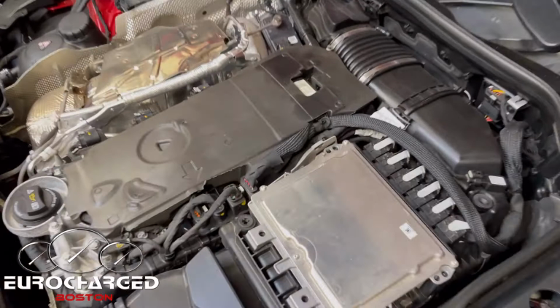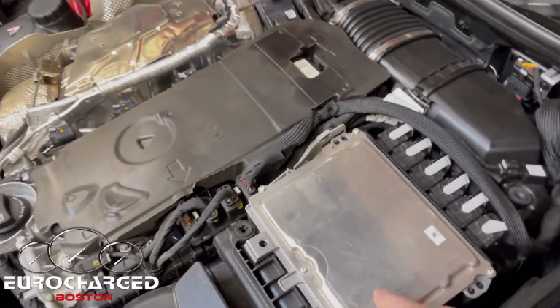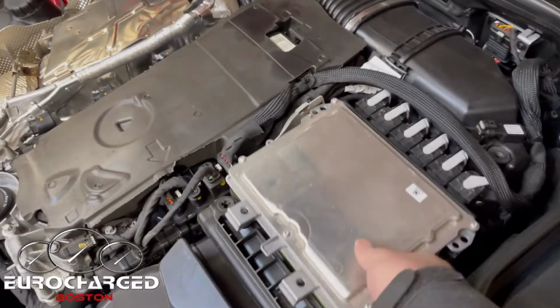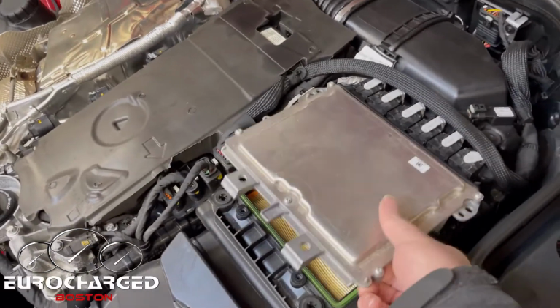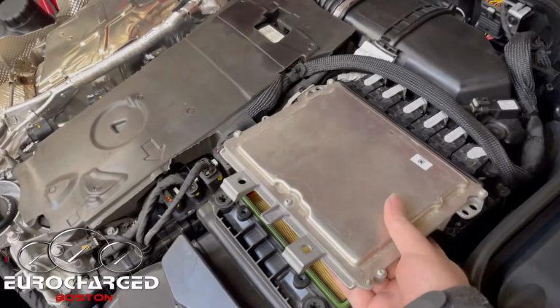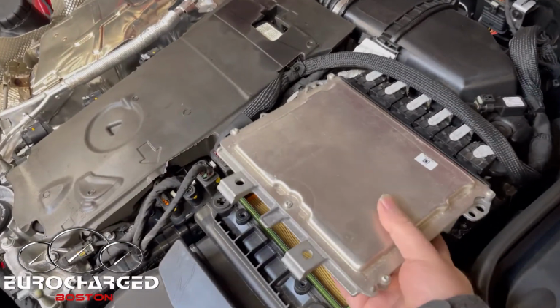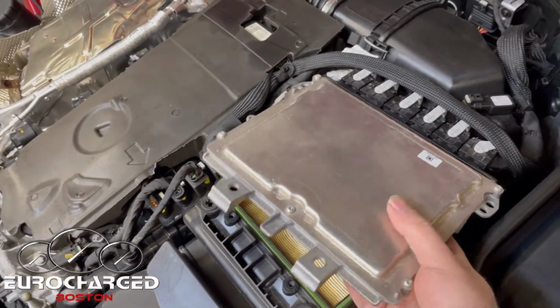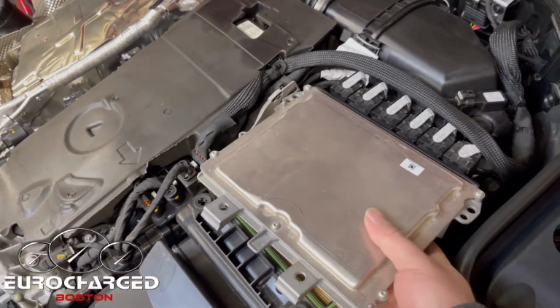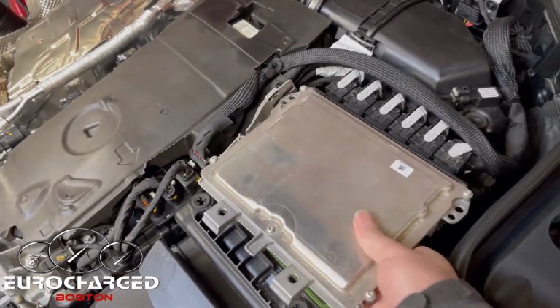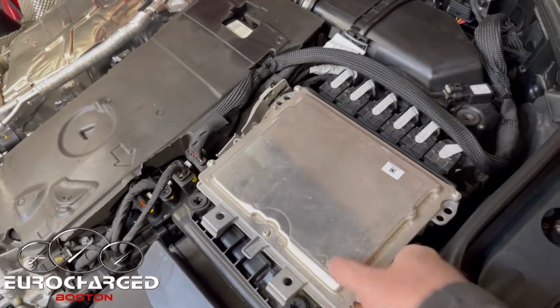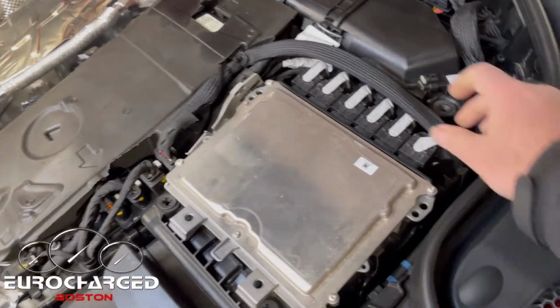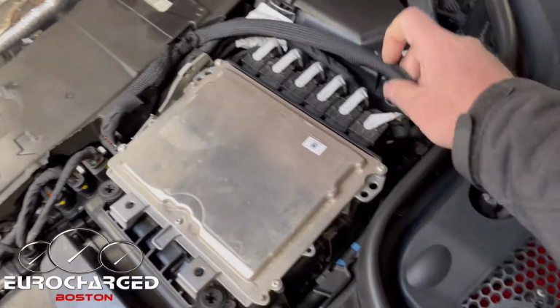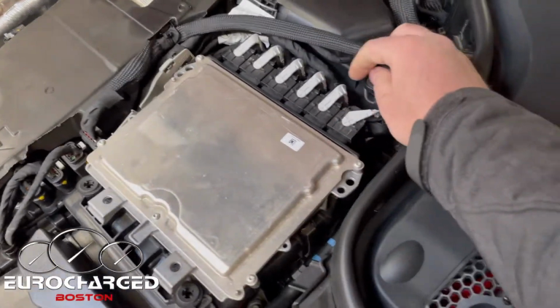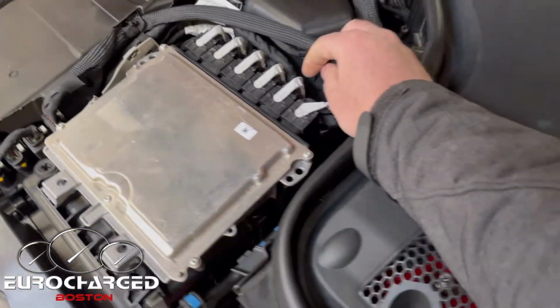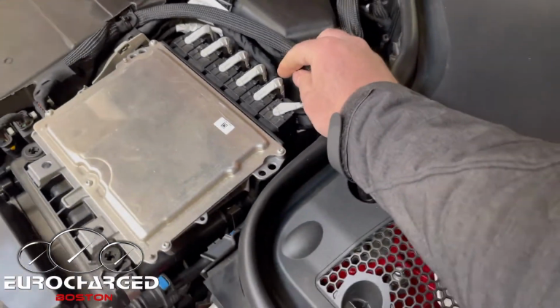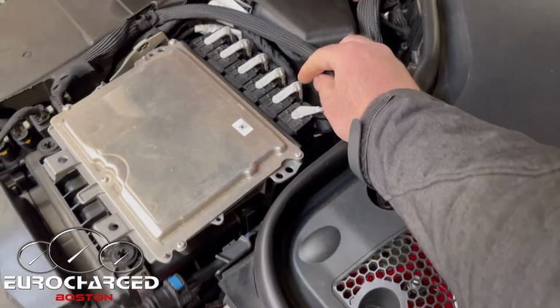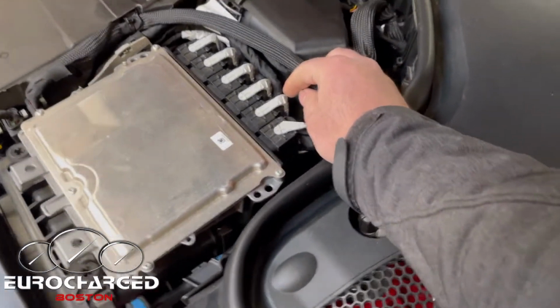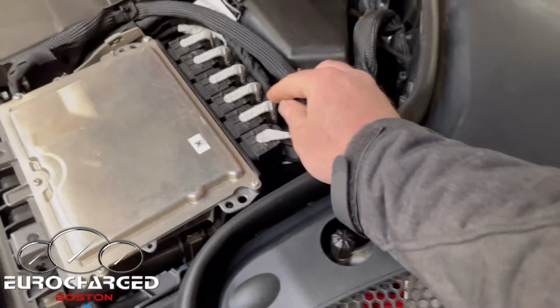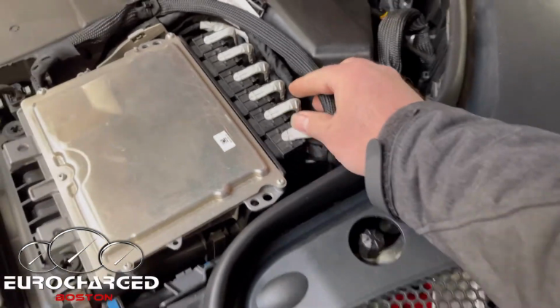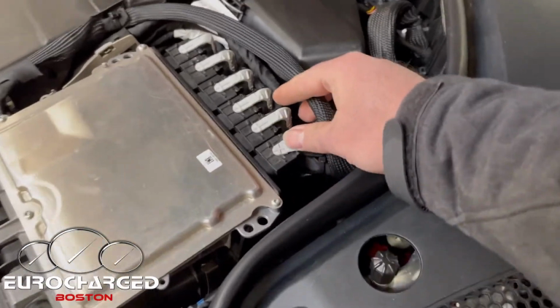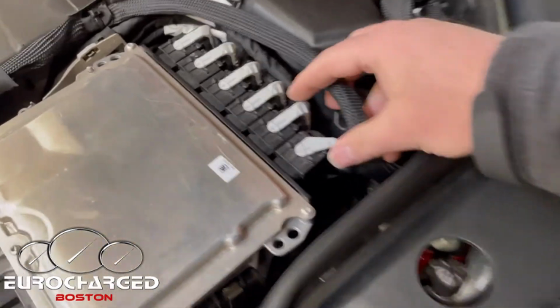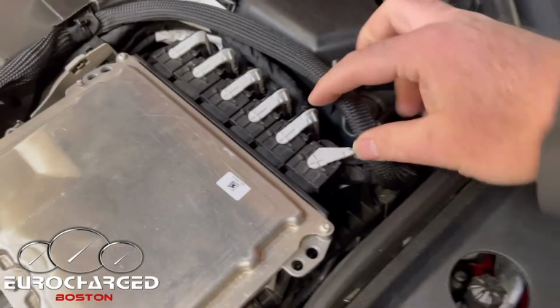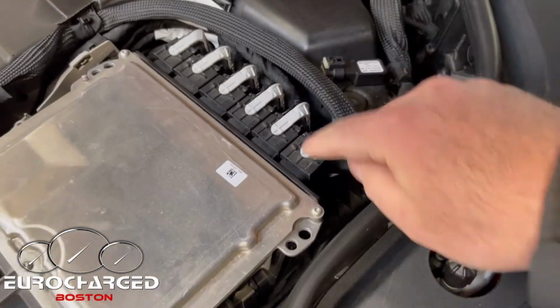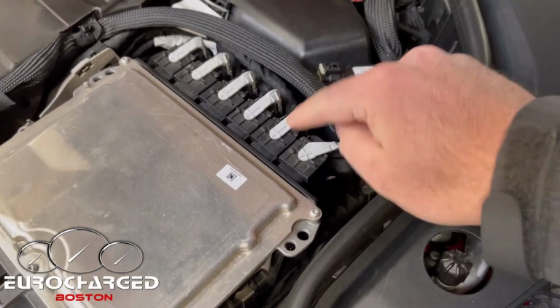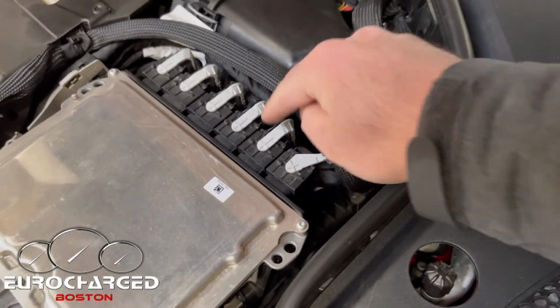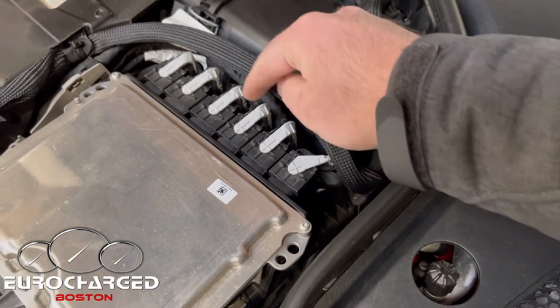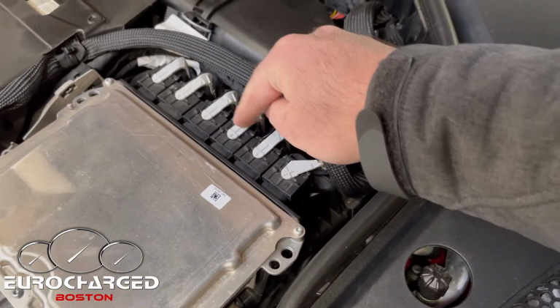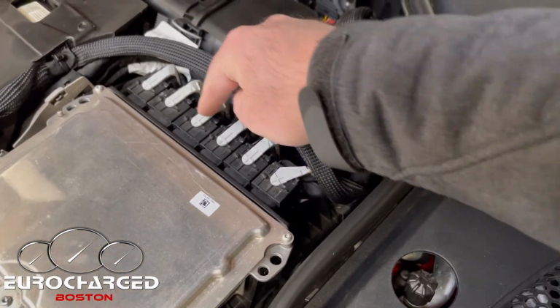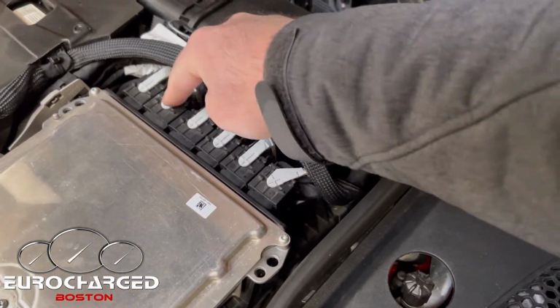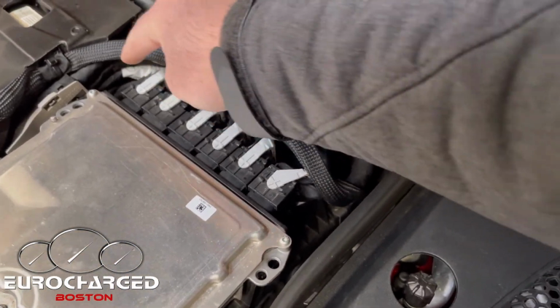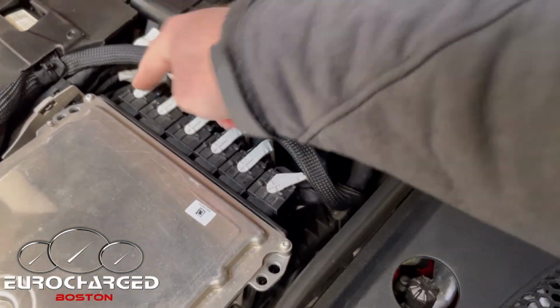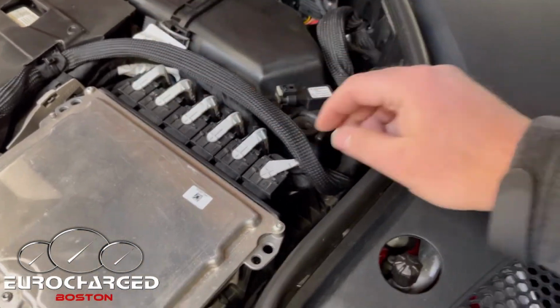Once you've done that, you can remove the ECU up and then unlock the plugs. You have one, two, three, four, five and six plugs.